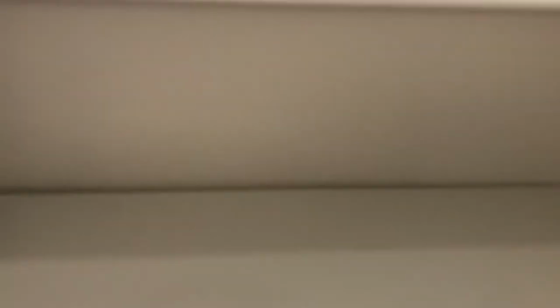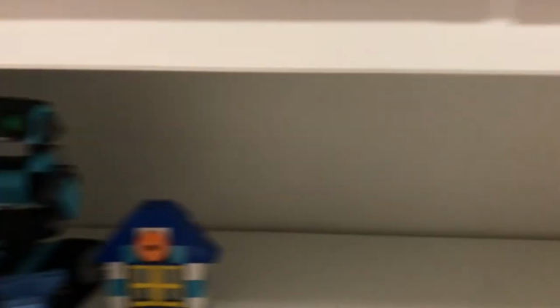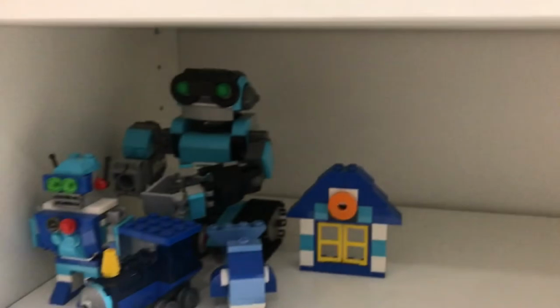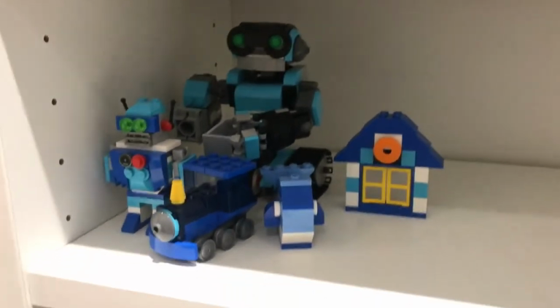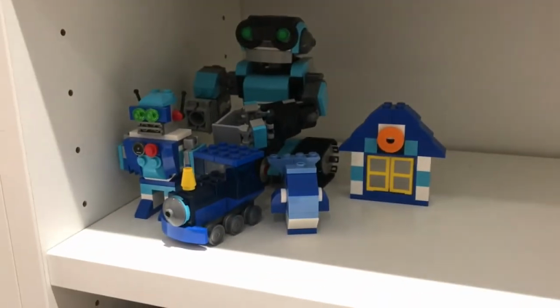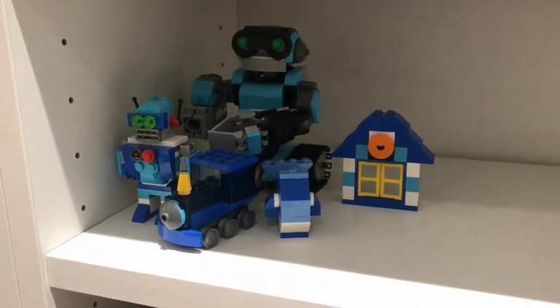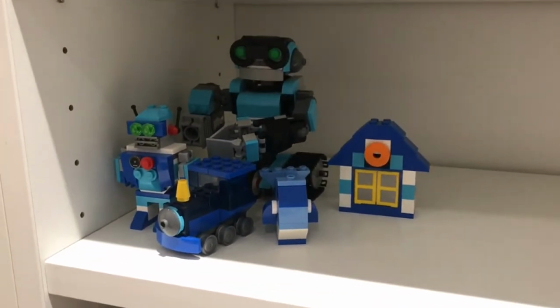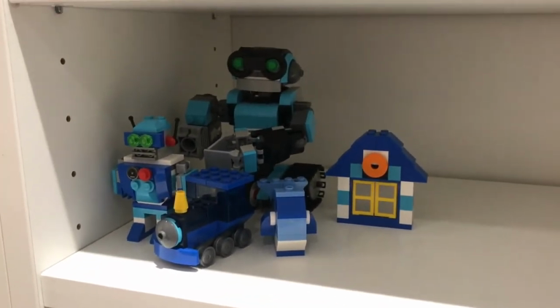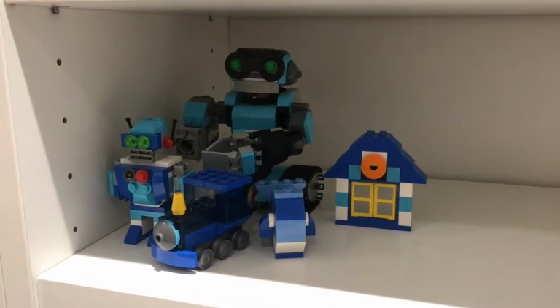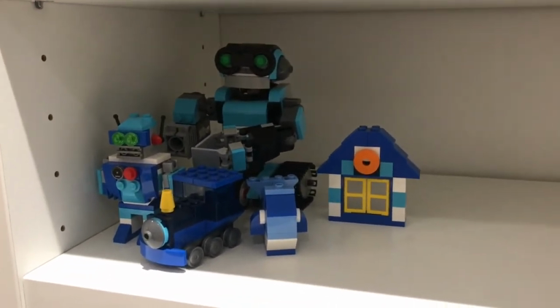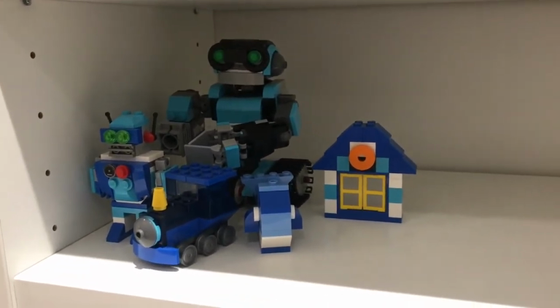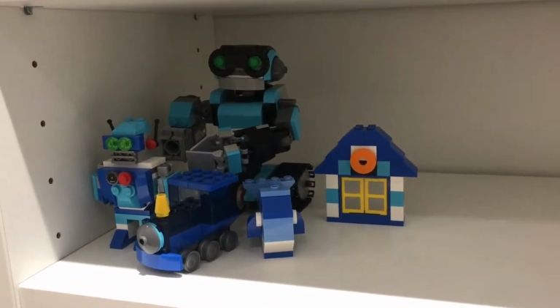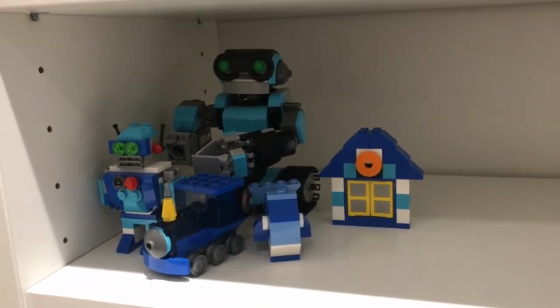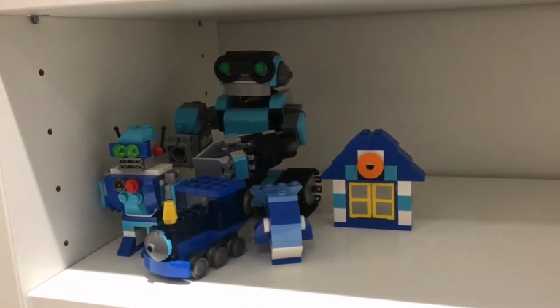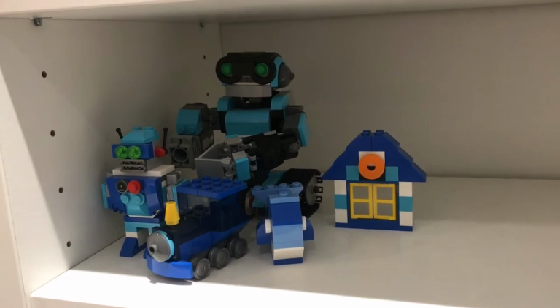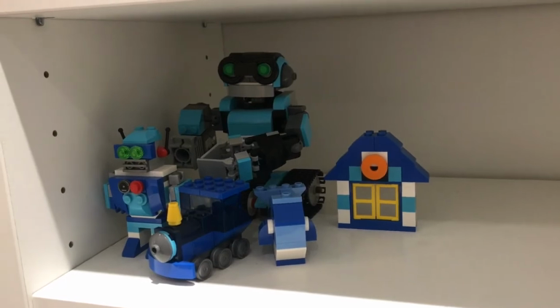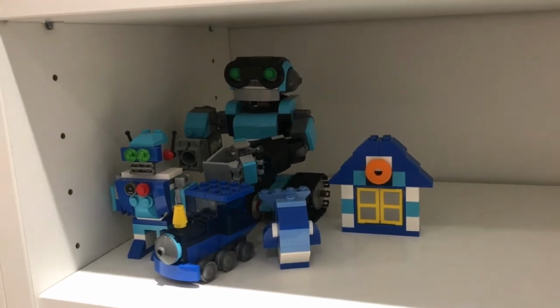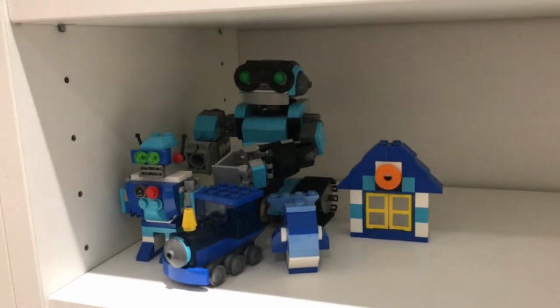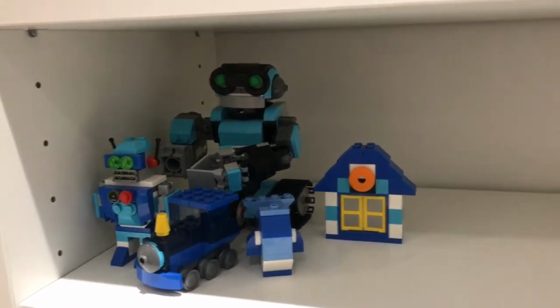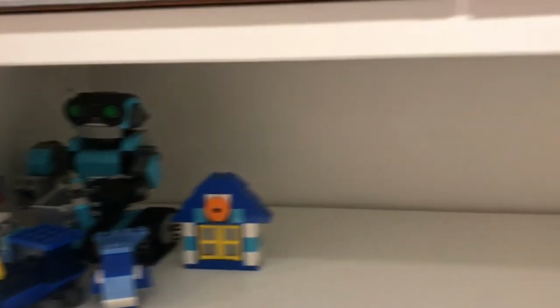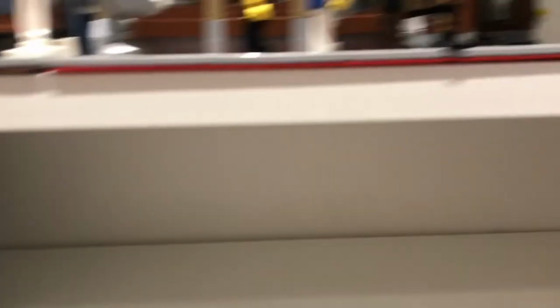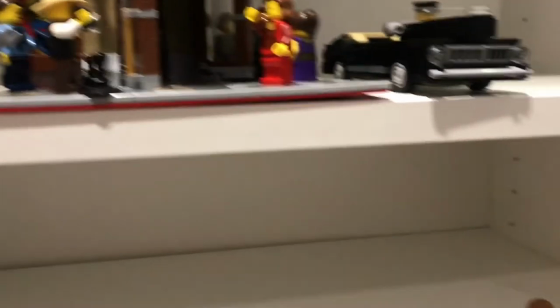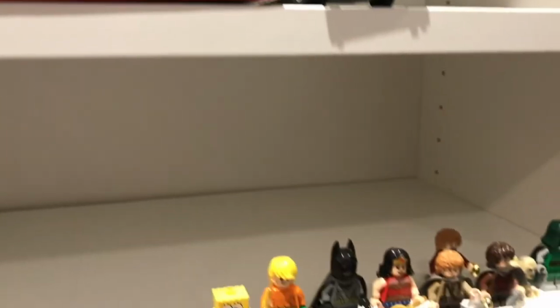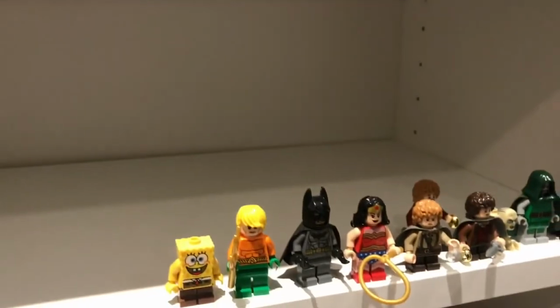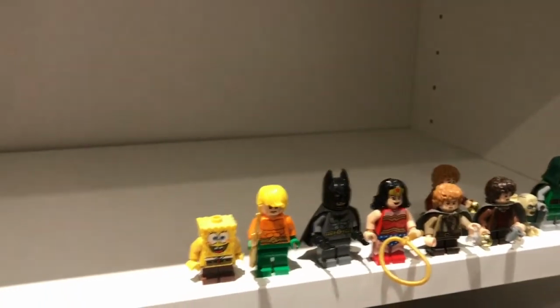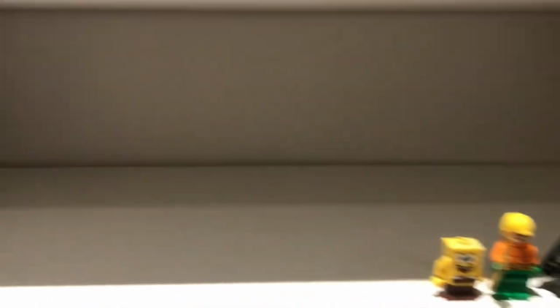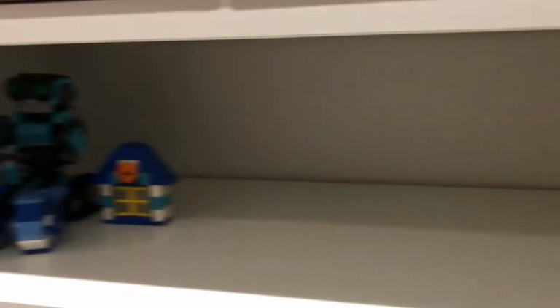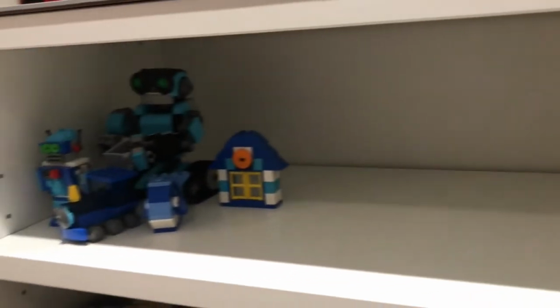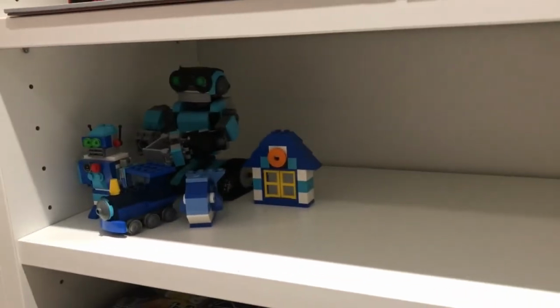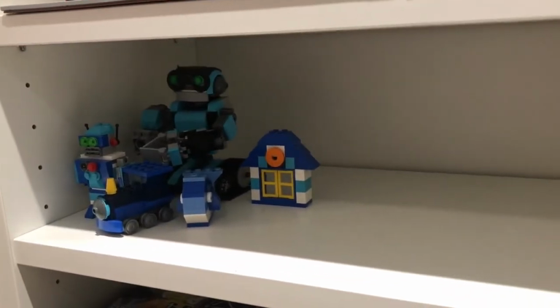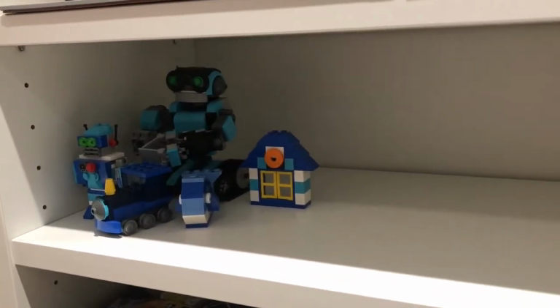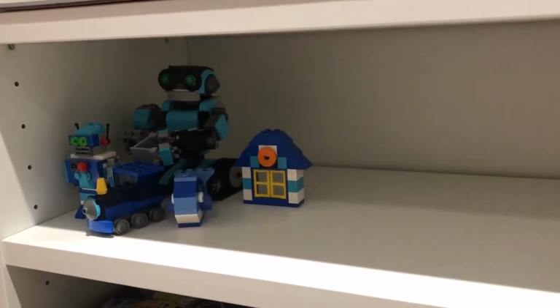Over here we have my smaller sets — I made a whole video about these awesome smaller Lego sets and I just wanted them on more permanent display. So my aim for this shelf is to have minifigures over this side and smaller sets over here.